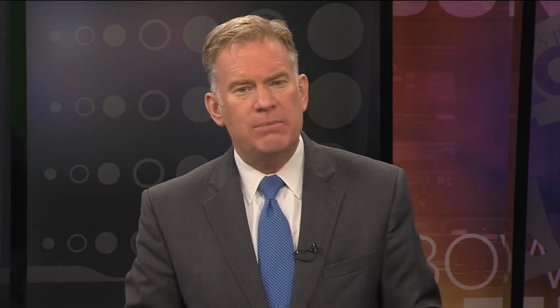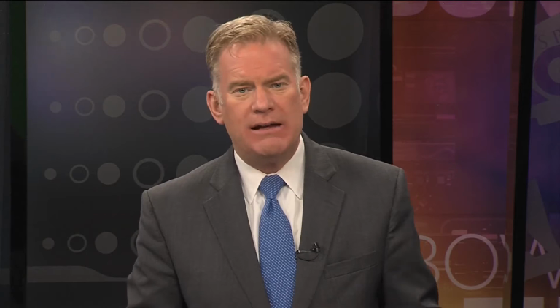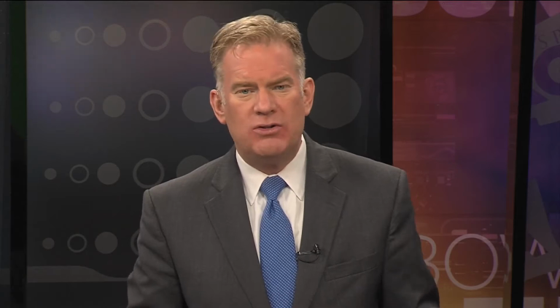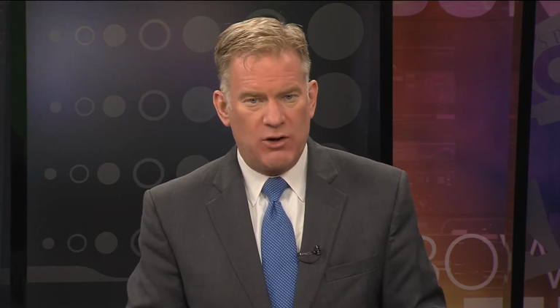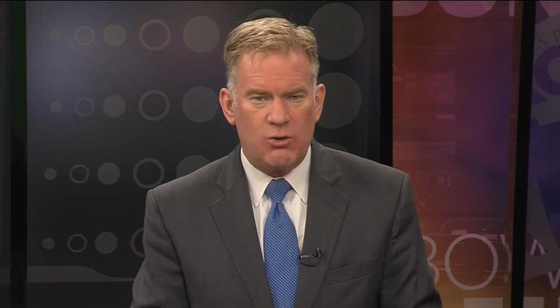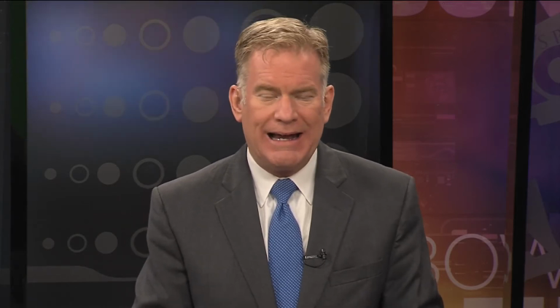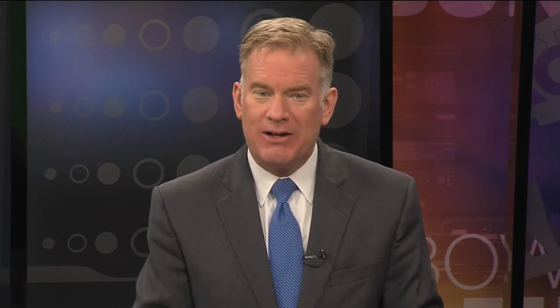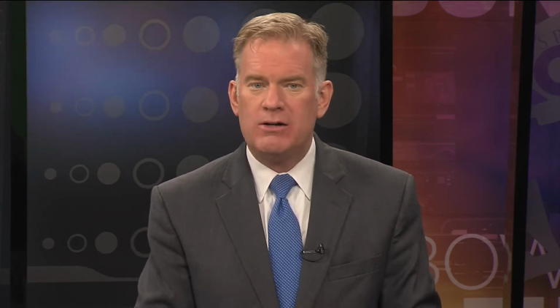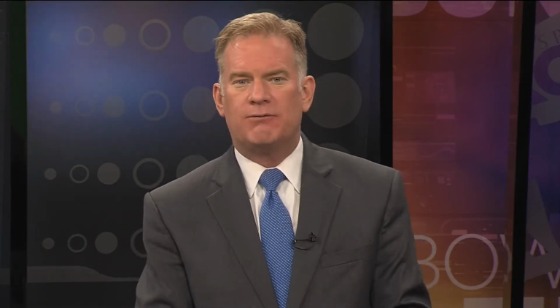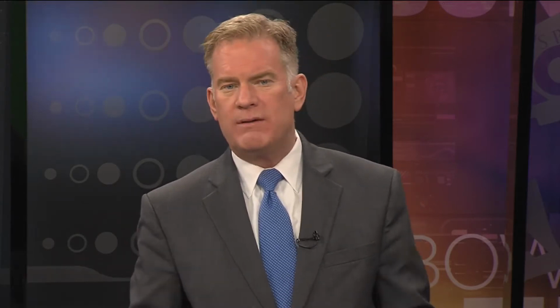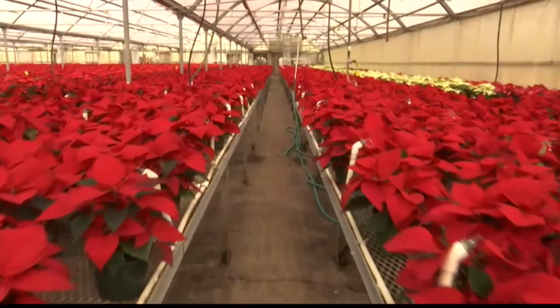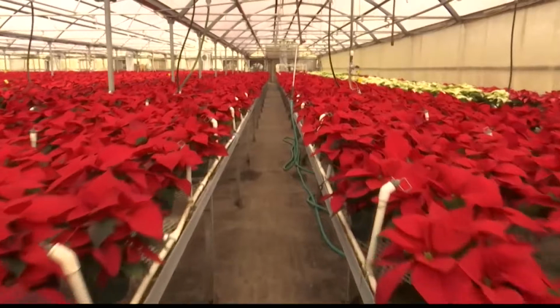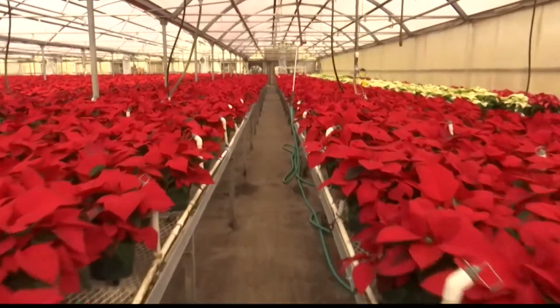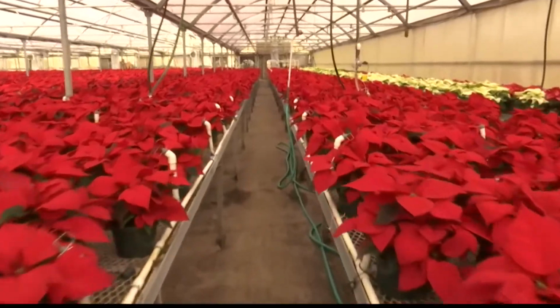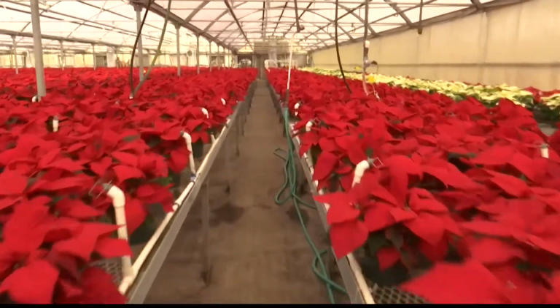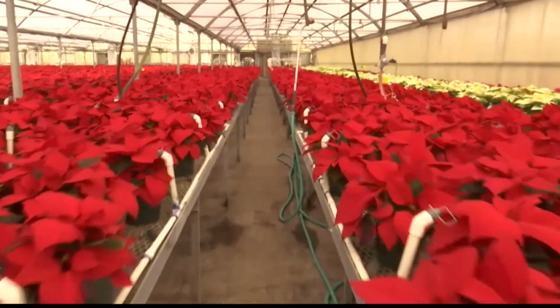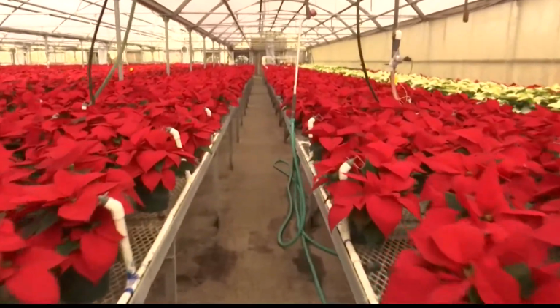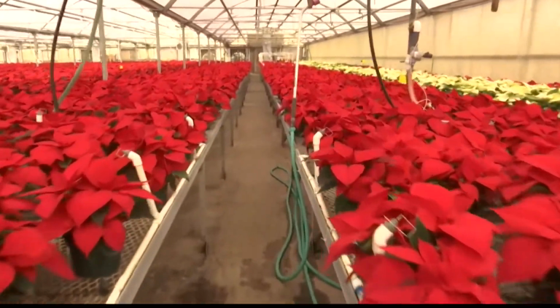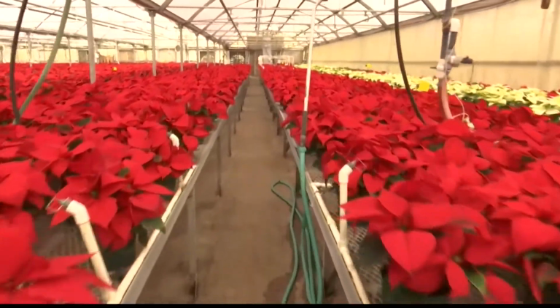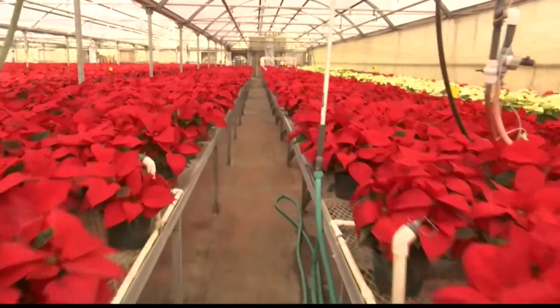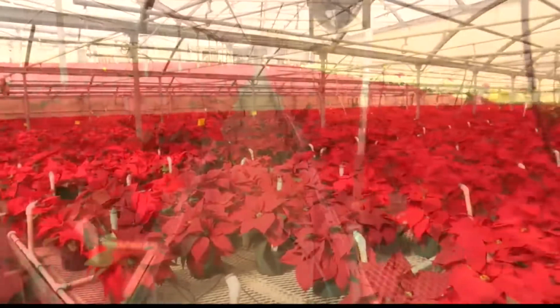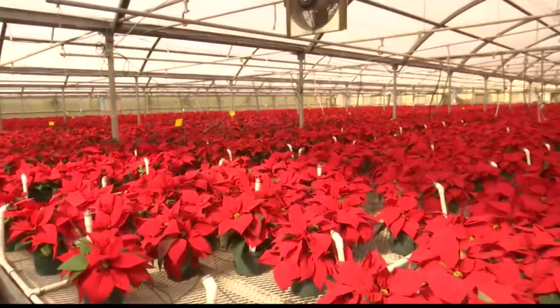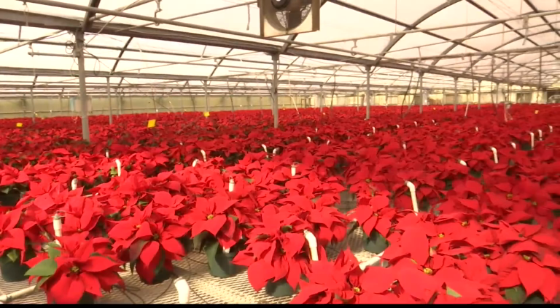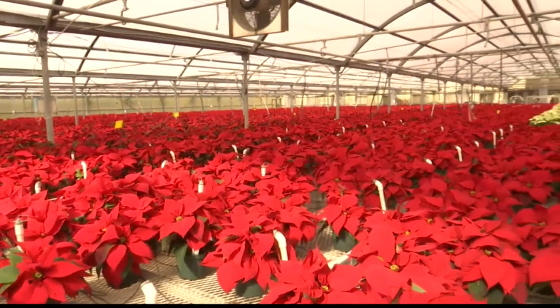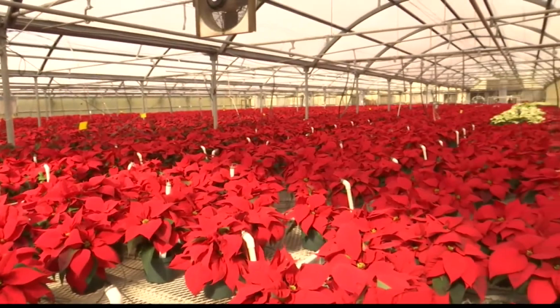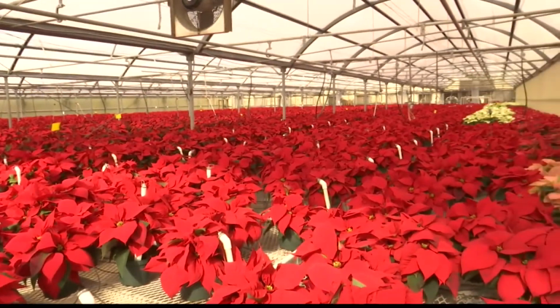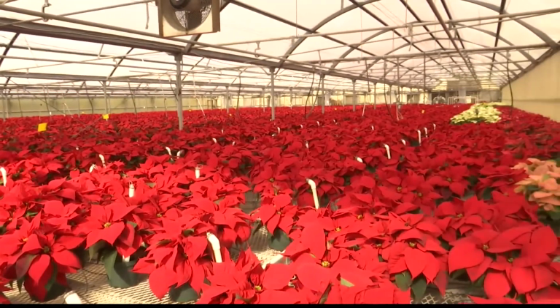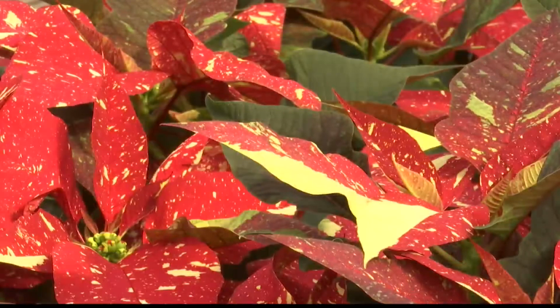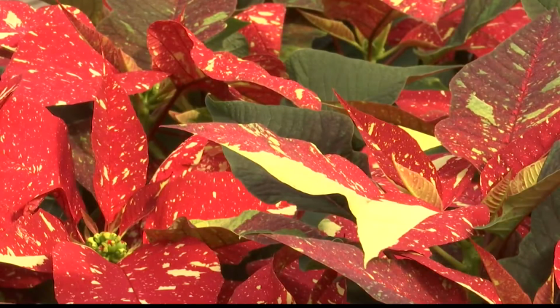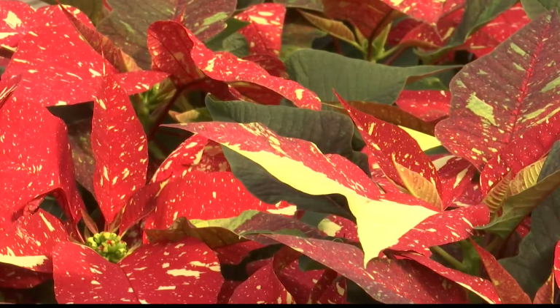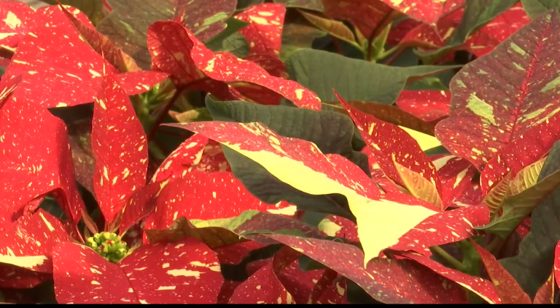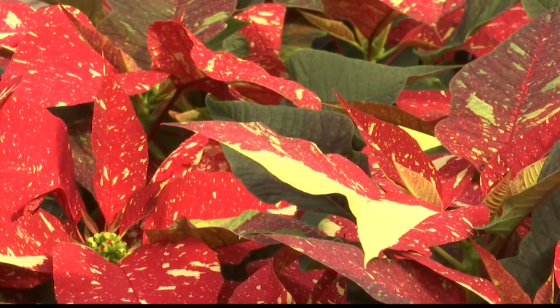A big holiday tradition is officially underway at Smith's Garden Town. For more than 50 years now, the family-owned business has grown poinsettias in its greenhouses there. And this year, the greenhouses produced more than 12,000 poinsettias.